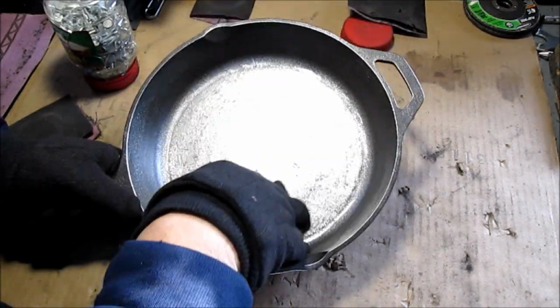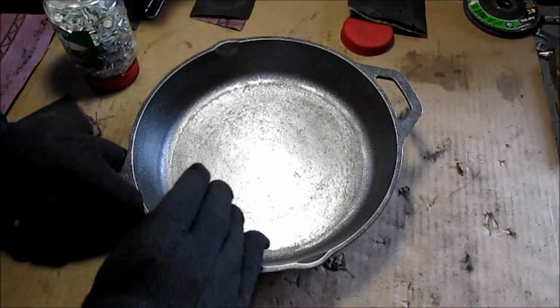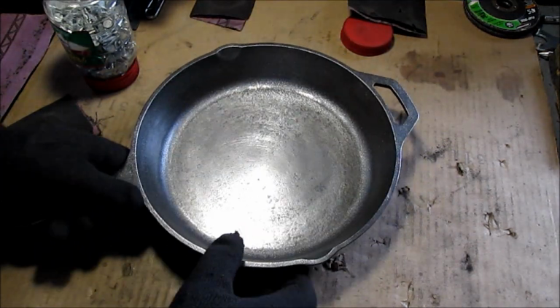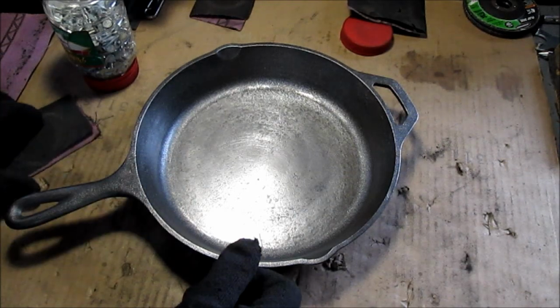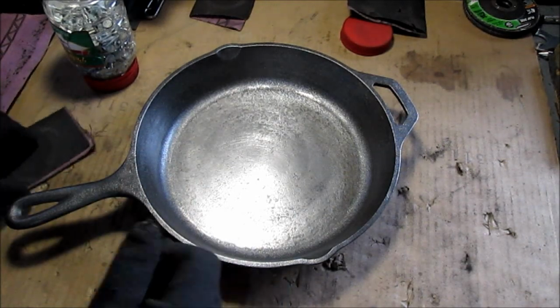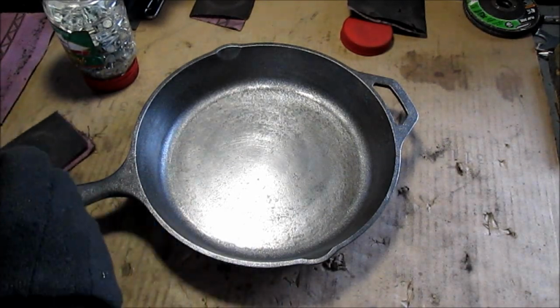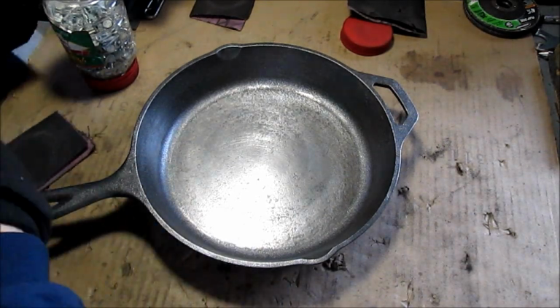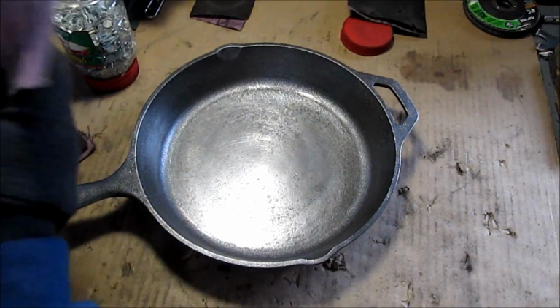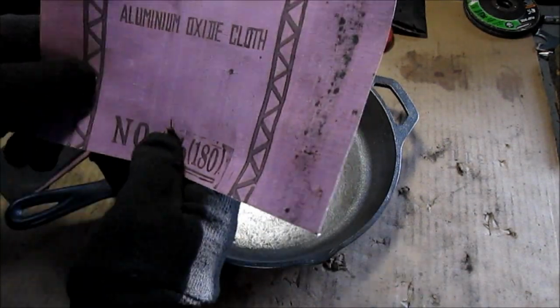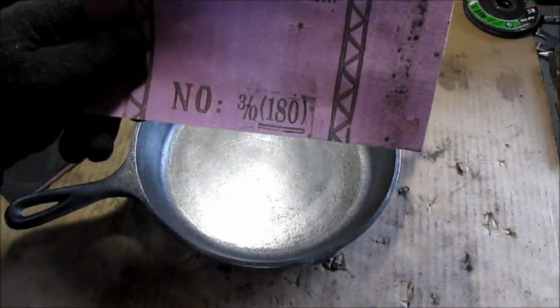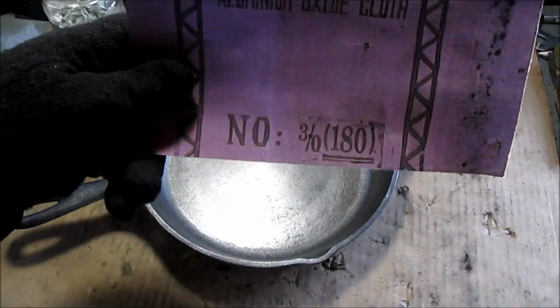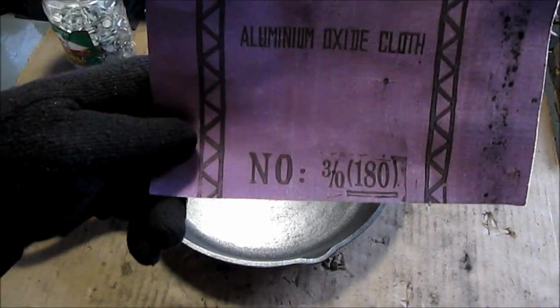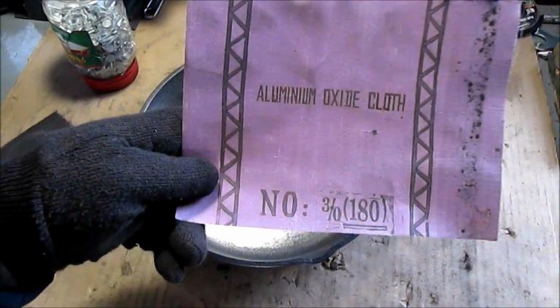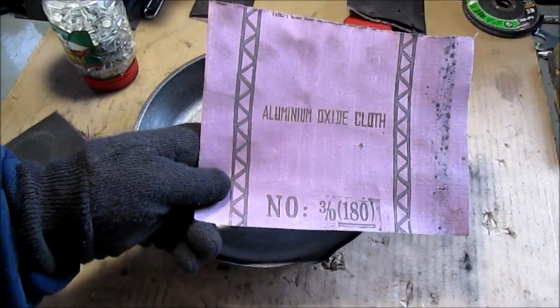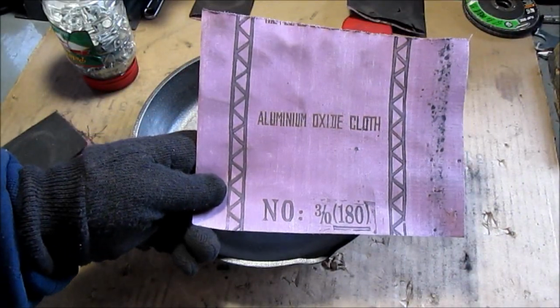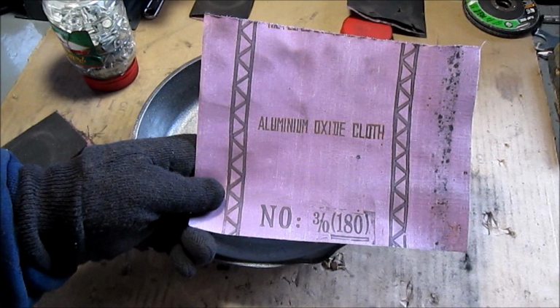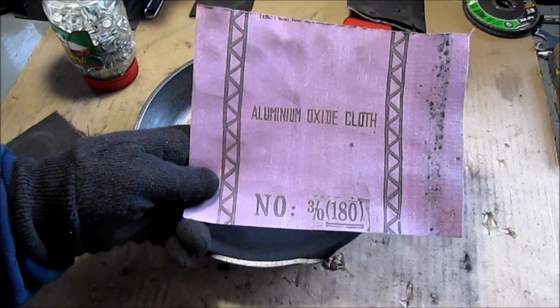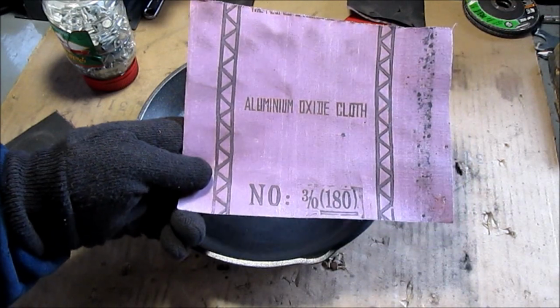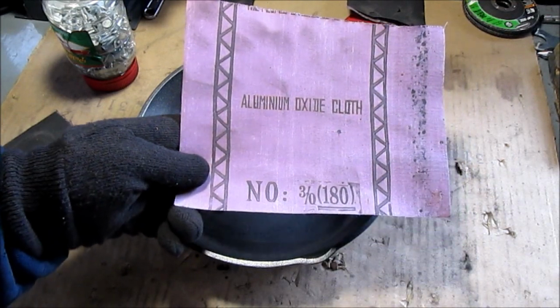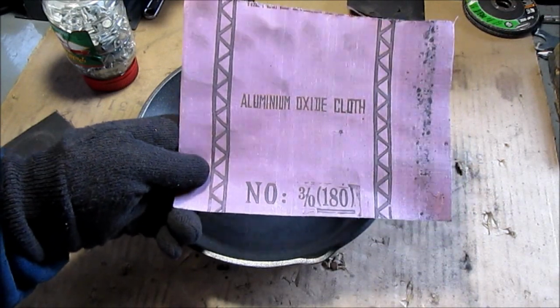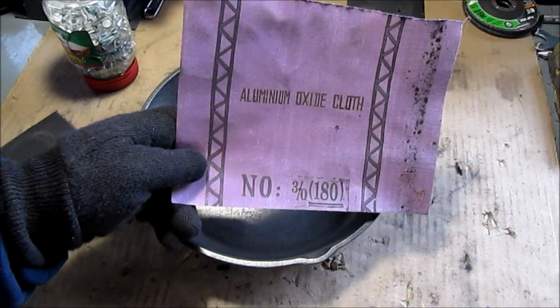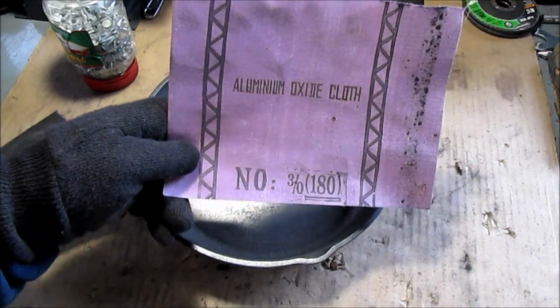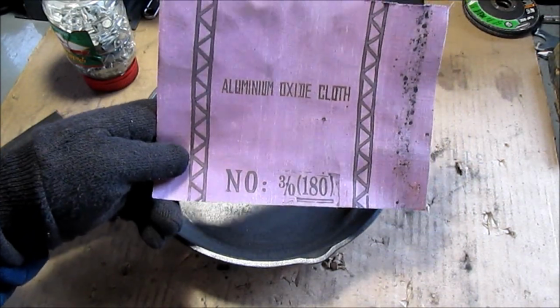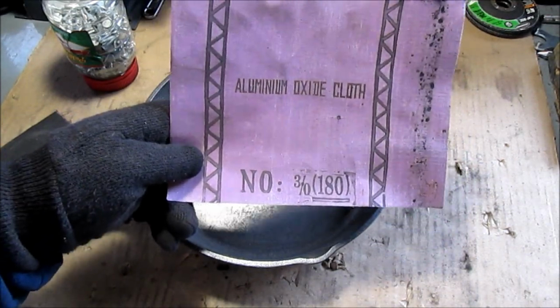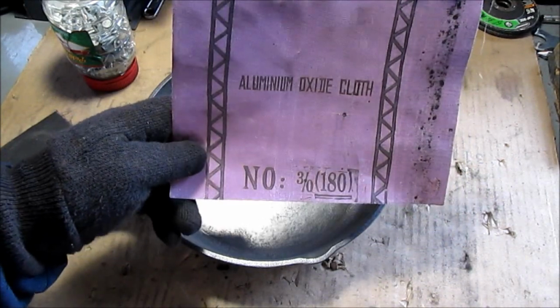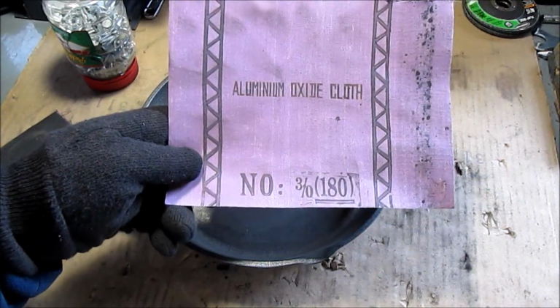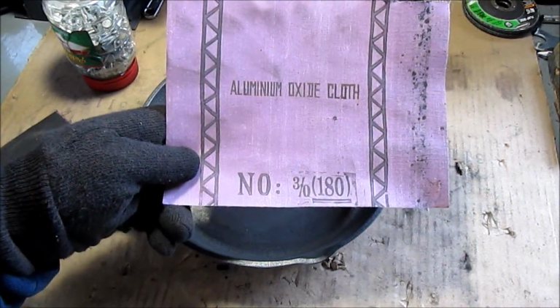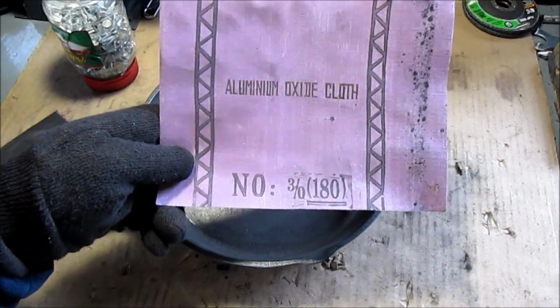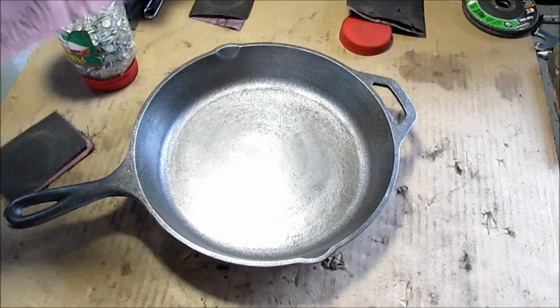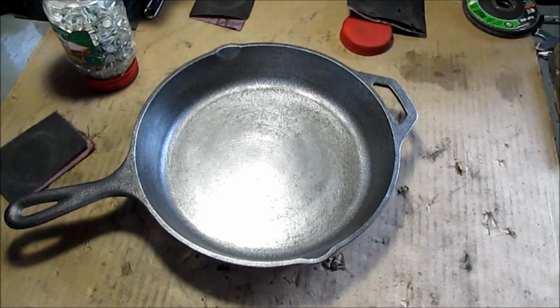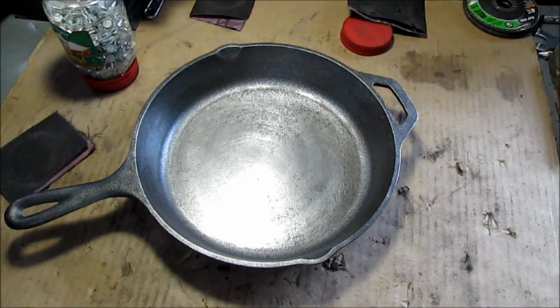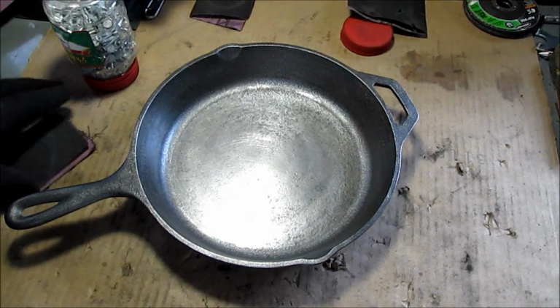I started with 80 grit emery paper — I'll show the aluminum oxide cloth. And I'm down to 180 now. I used all my 80 grit.